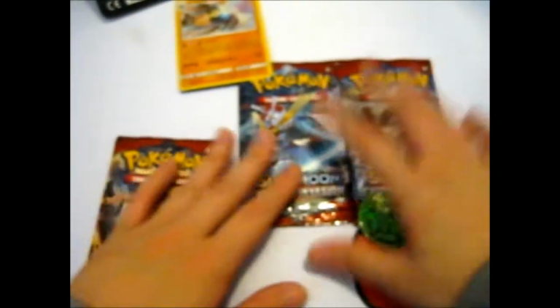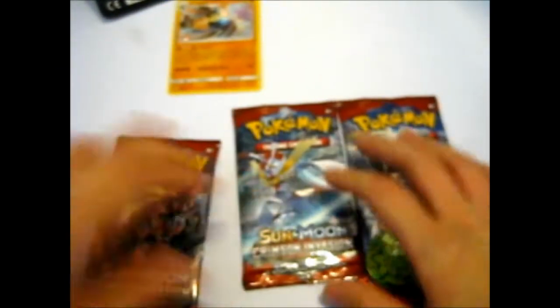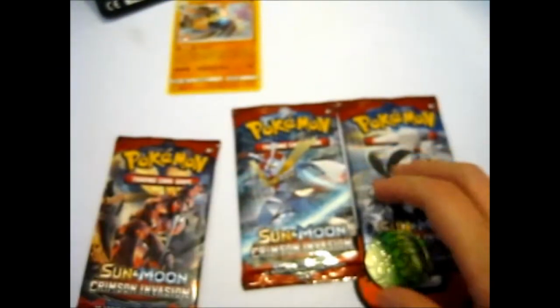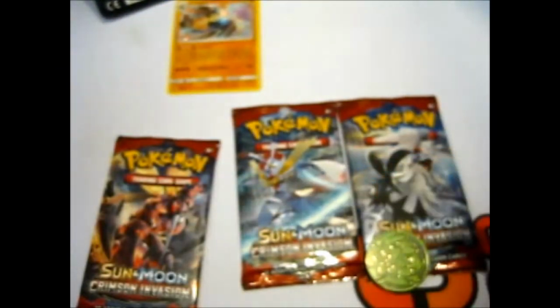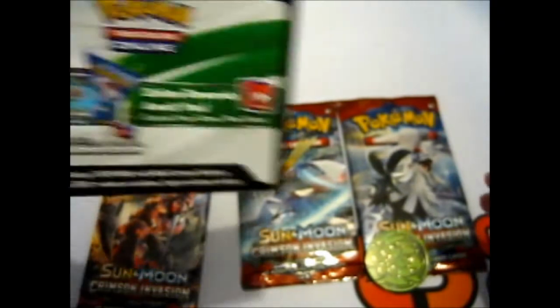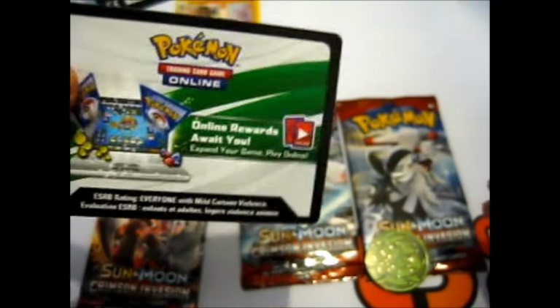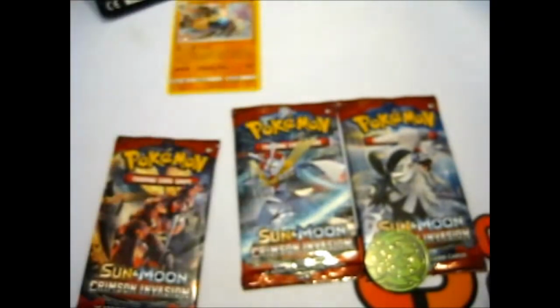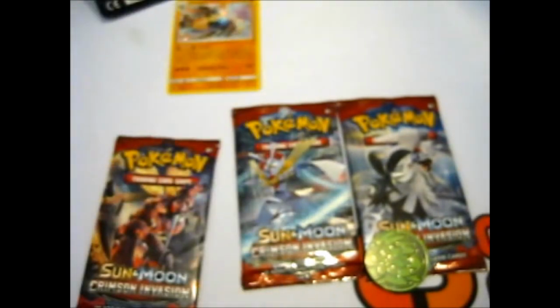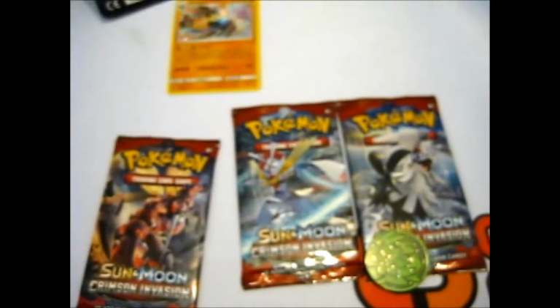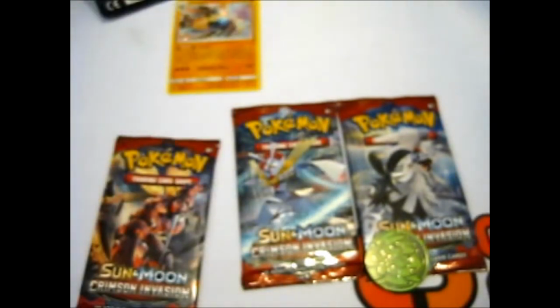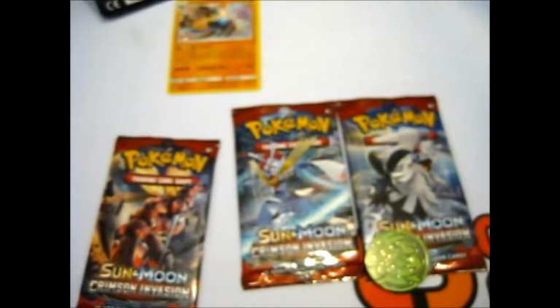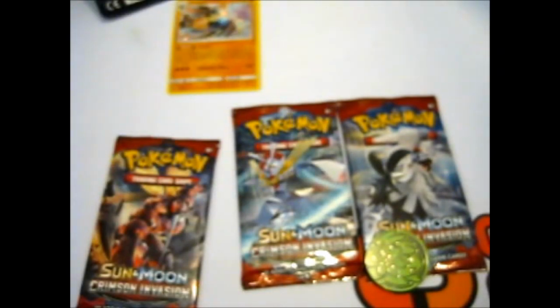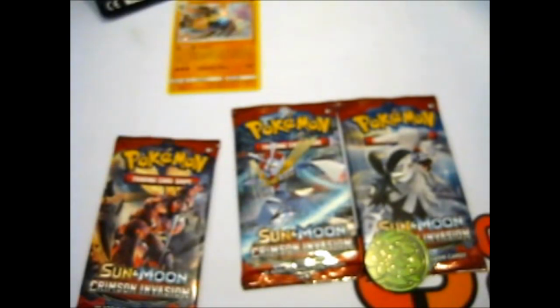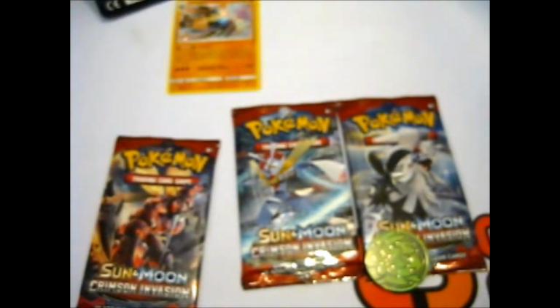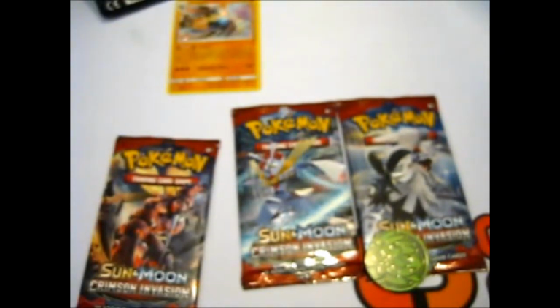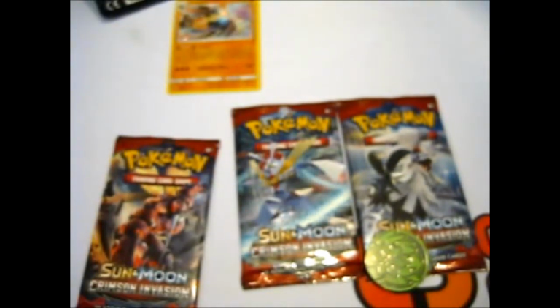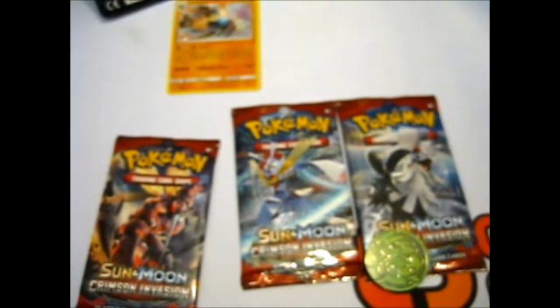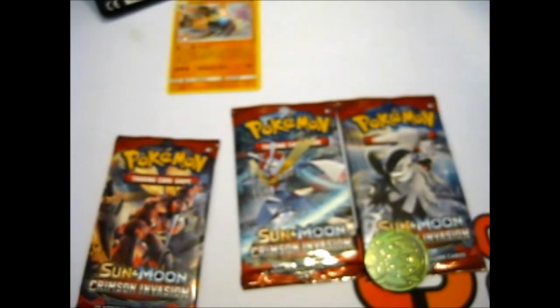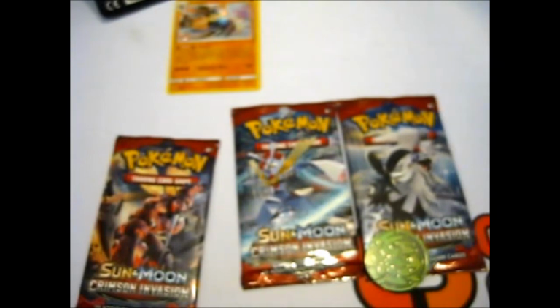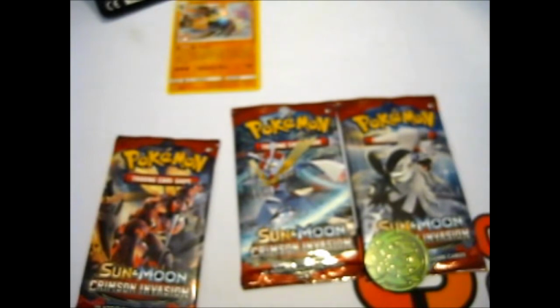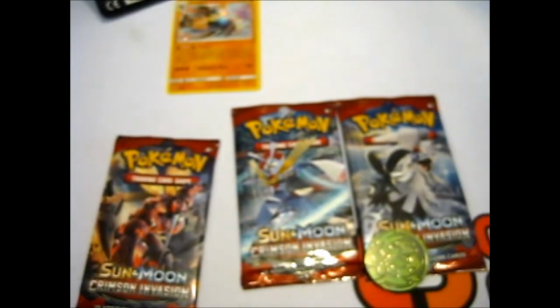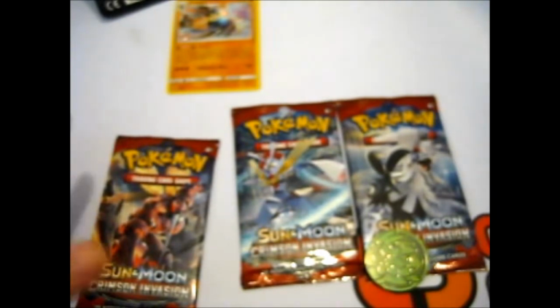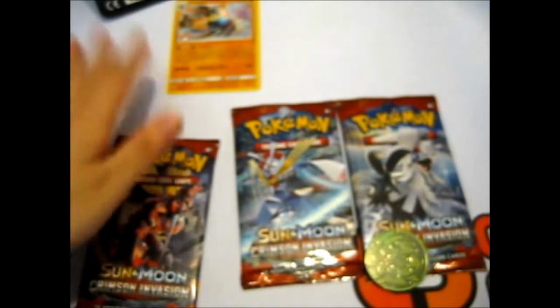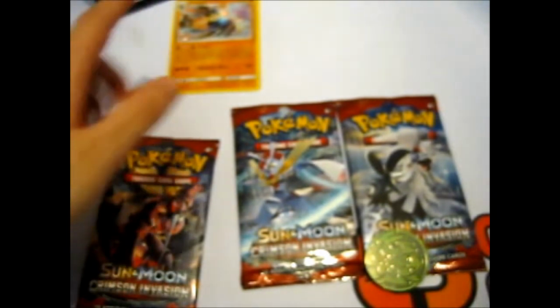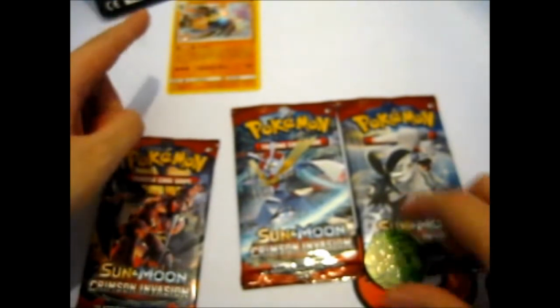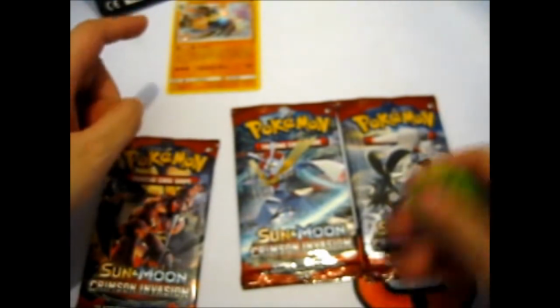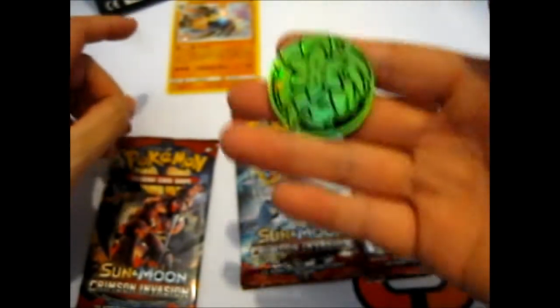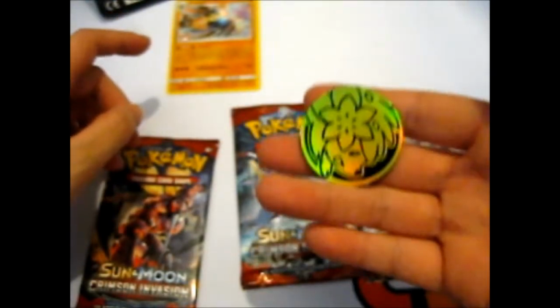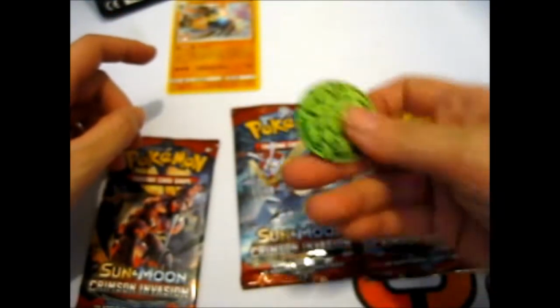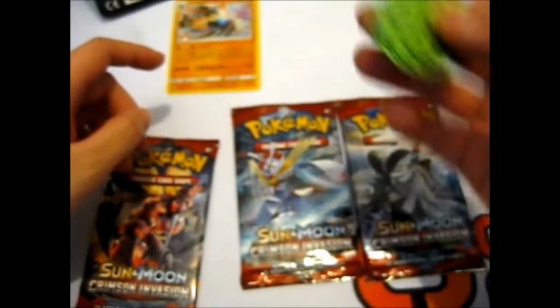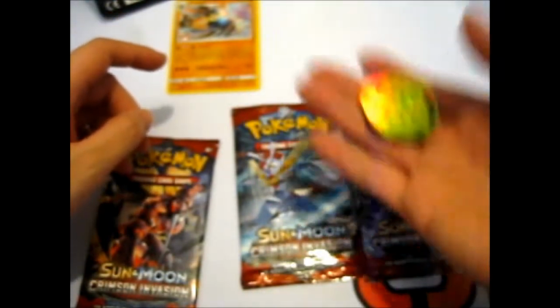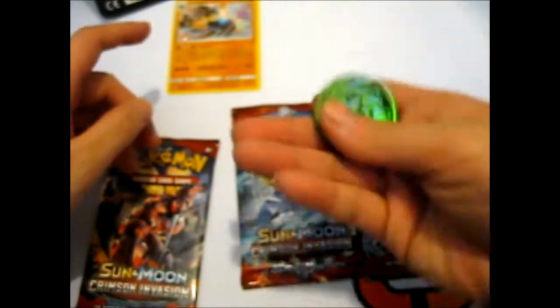Okay, just proof of existence — there is a code card which might be for Lucario. I think it's definitely for Lucario but I don't know if it's for the coin too.